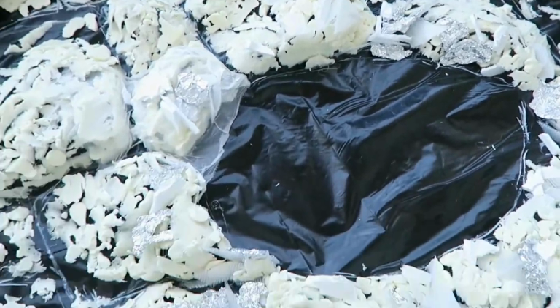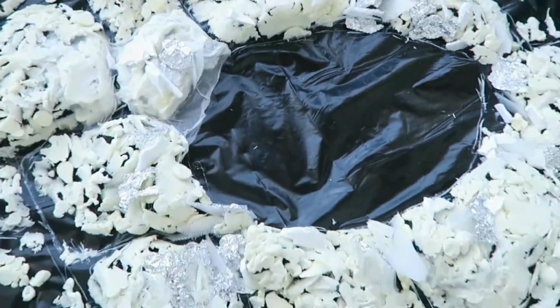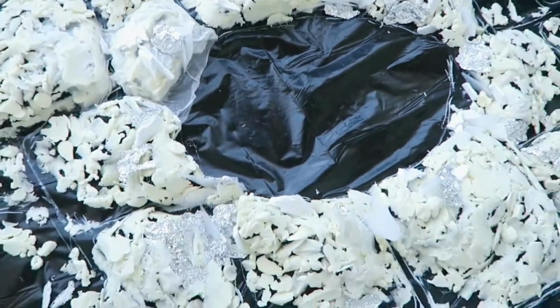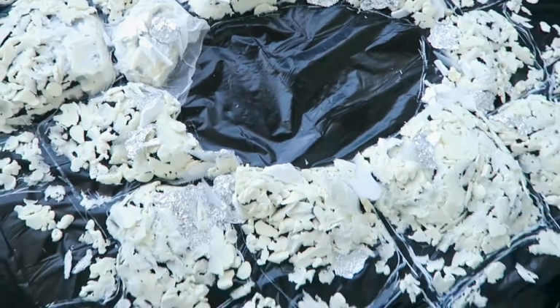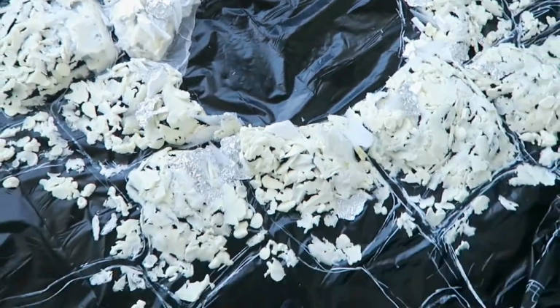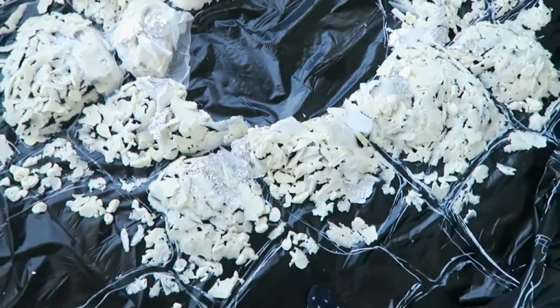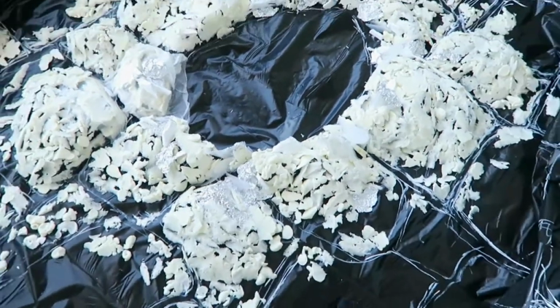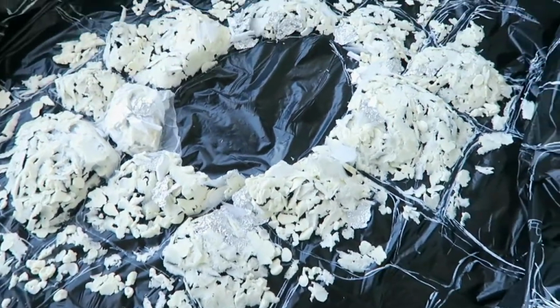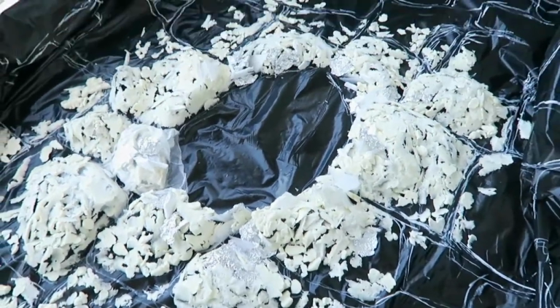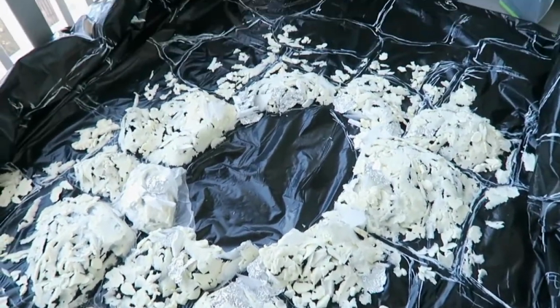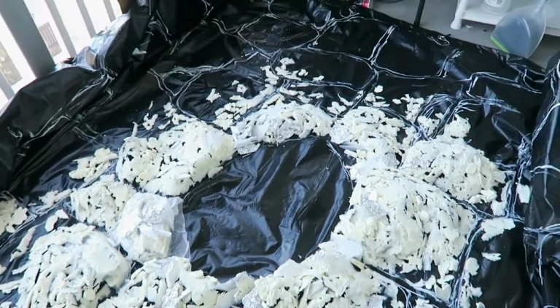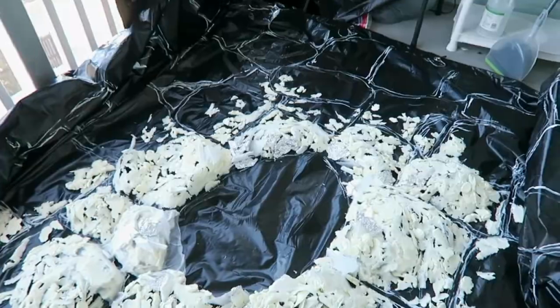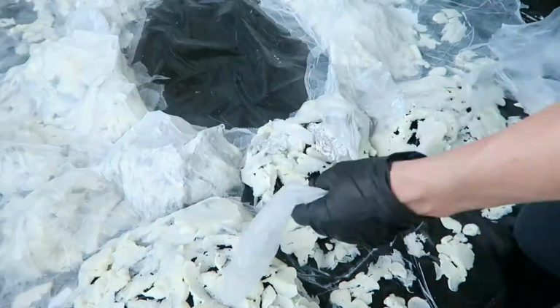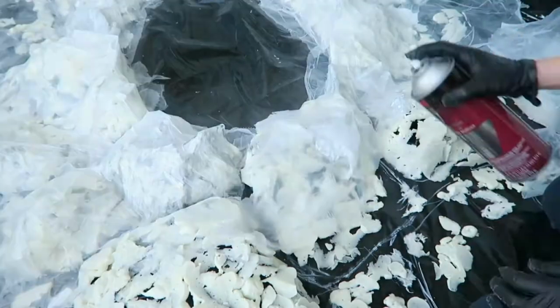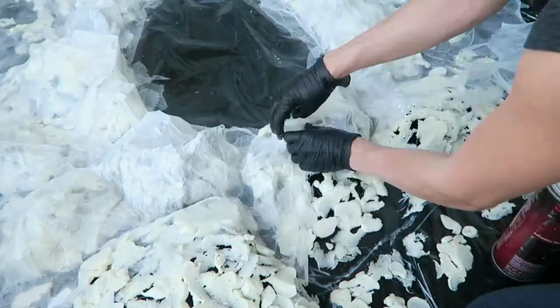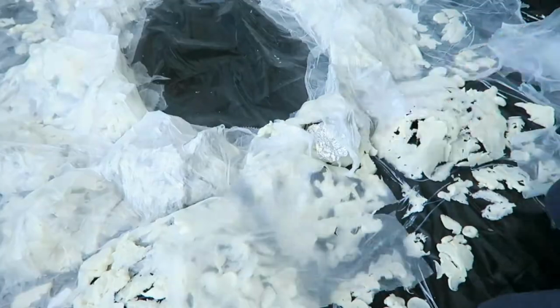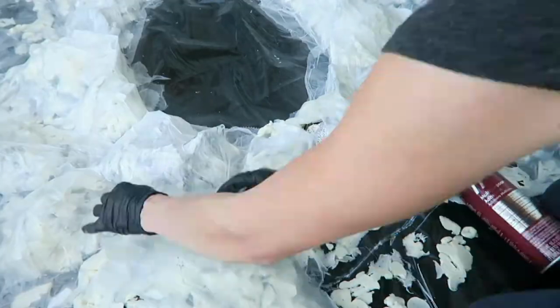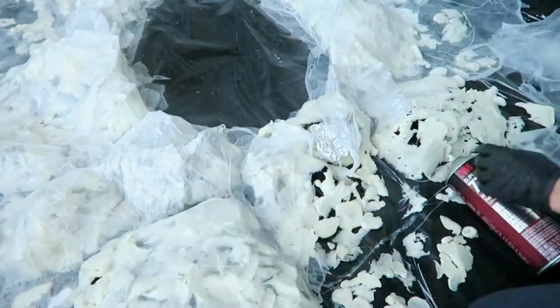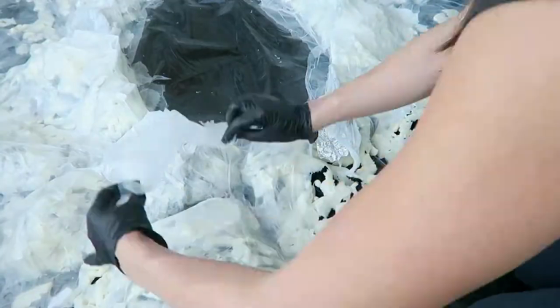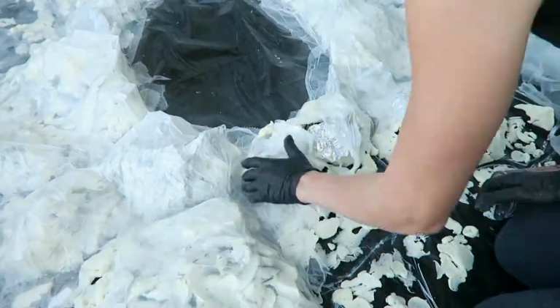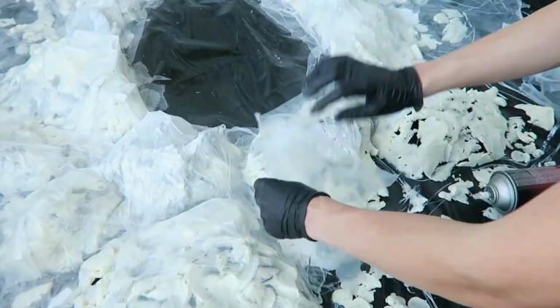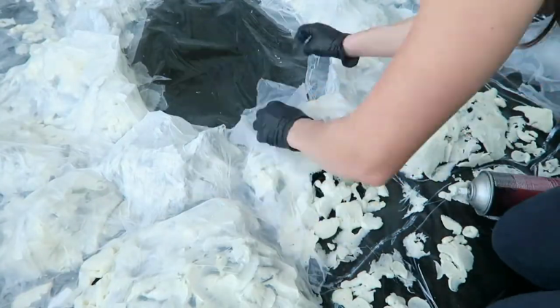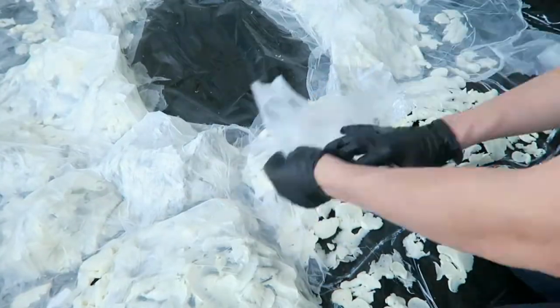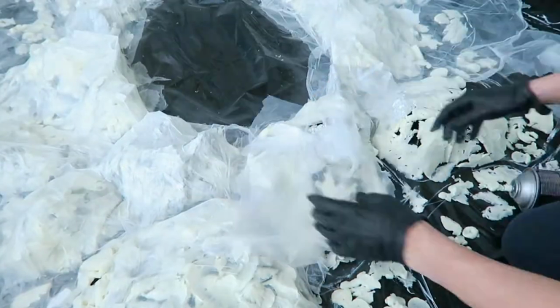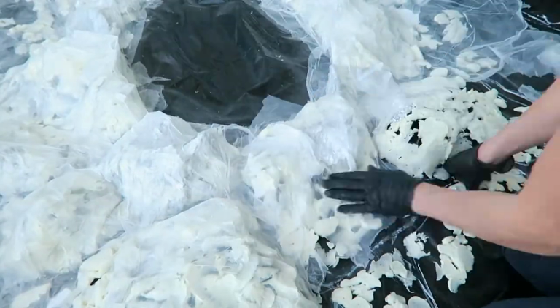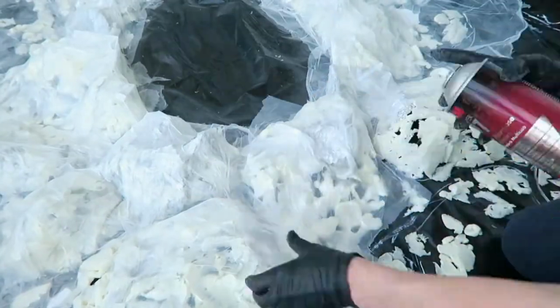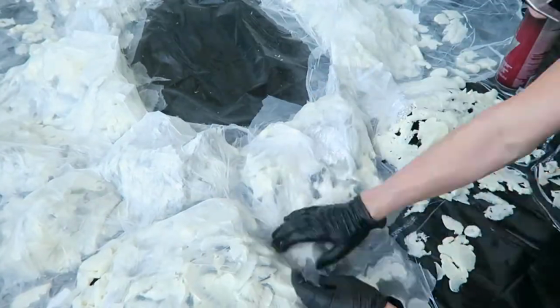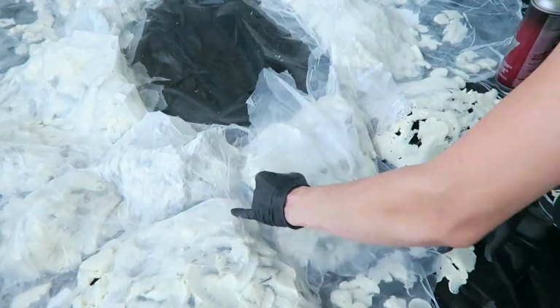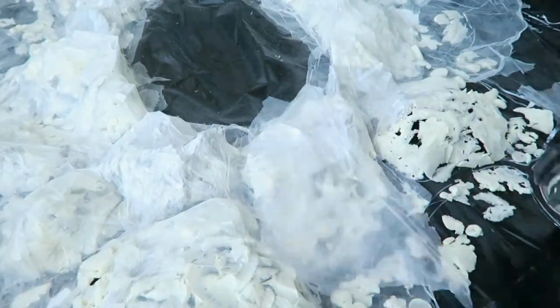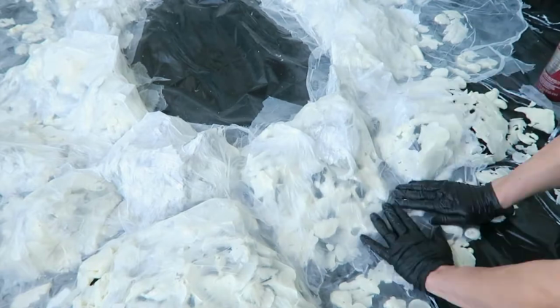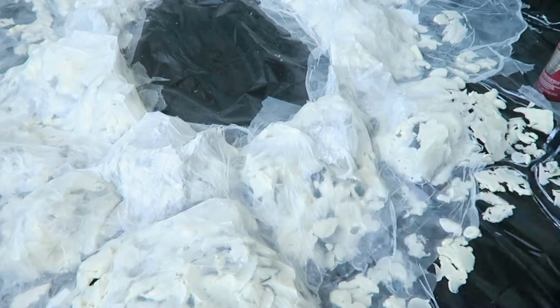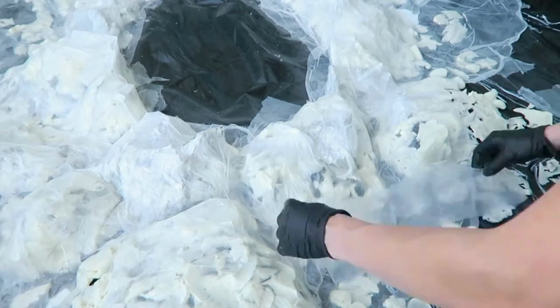I'm using spray adhesive and scraps of thin plastic drop cloths to cover all the gaps, then hitting it with the heat gun to shrink the plastic and really define those stones.